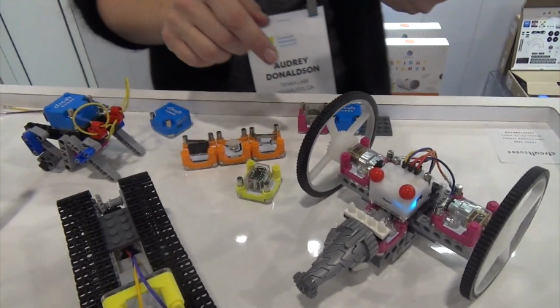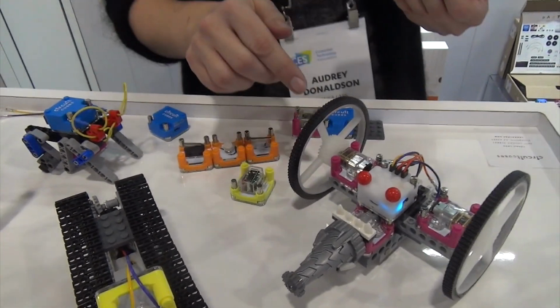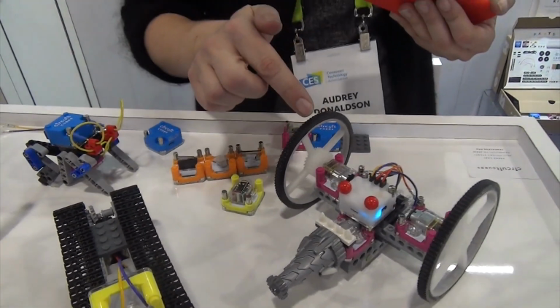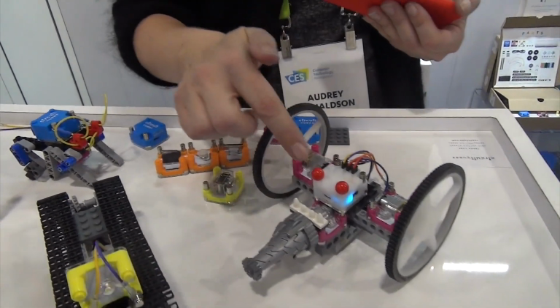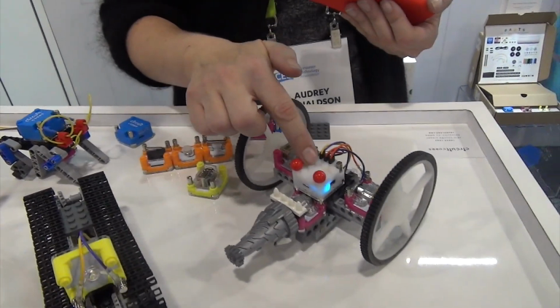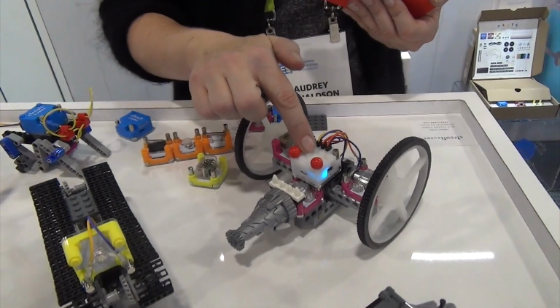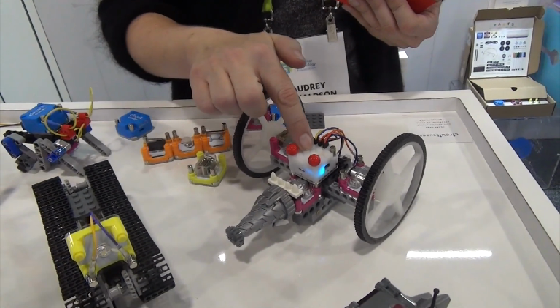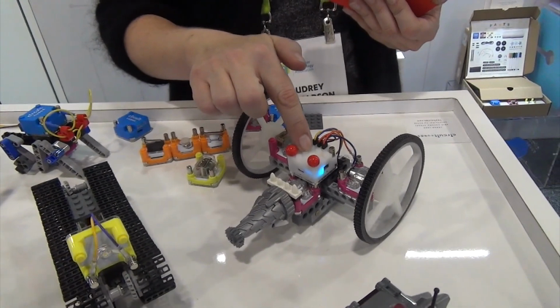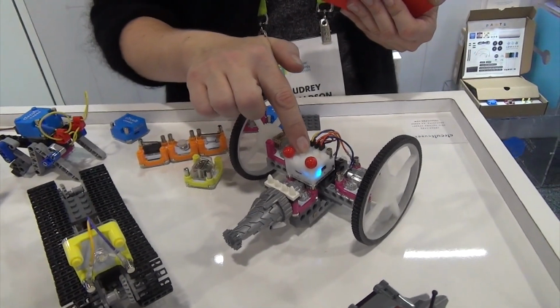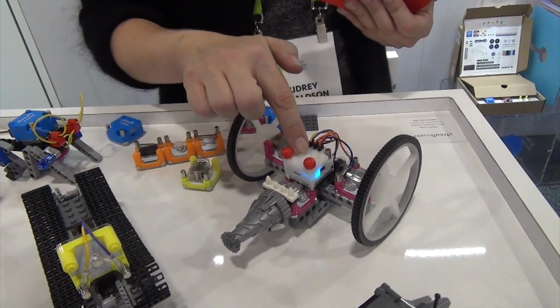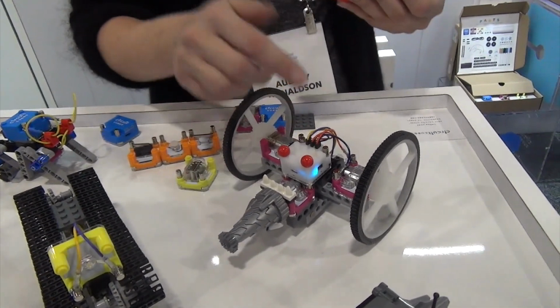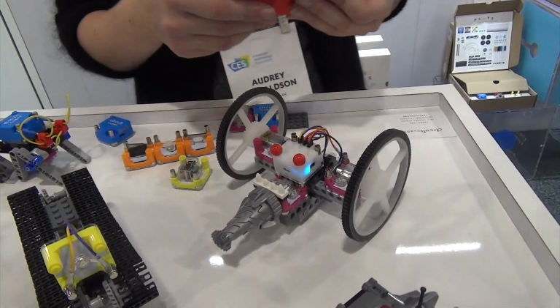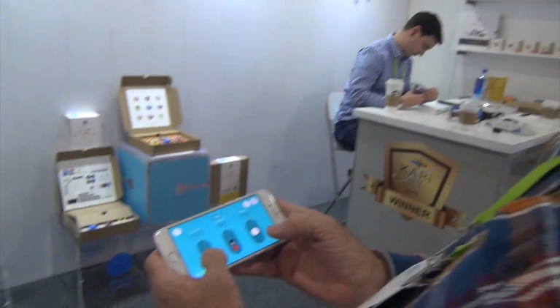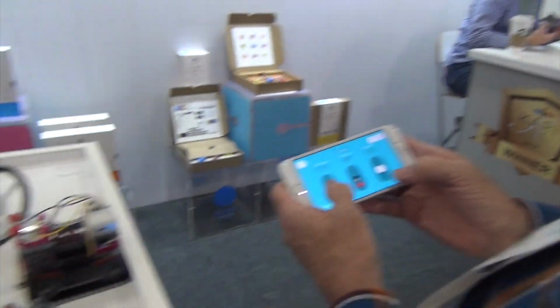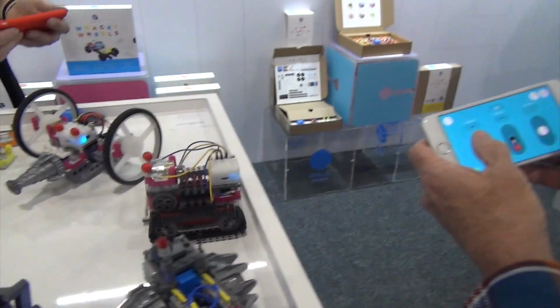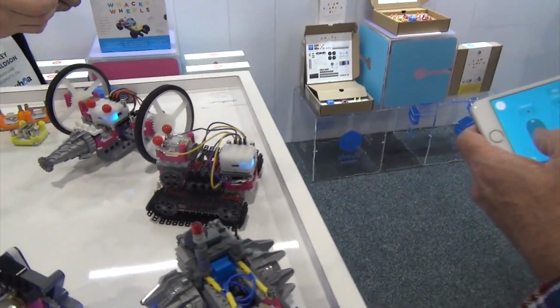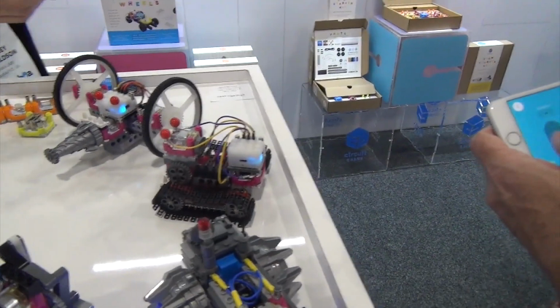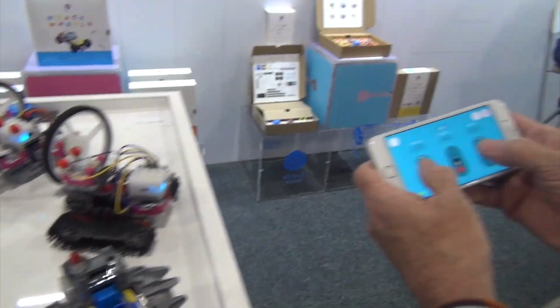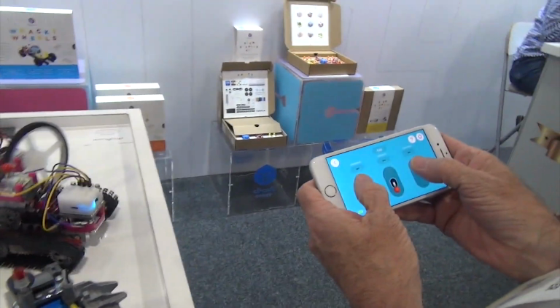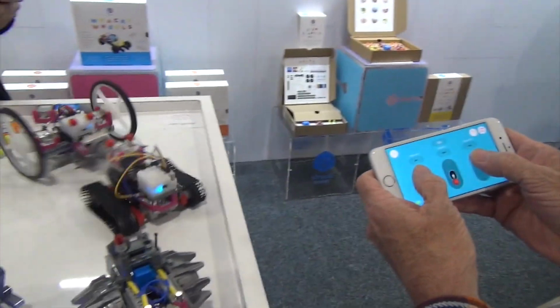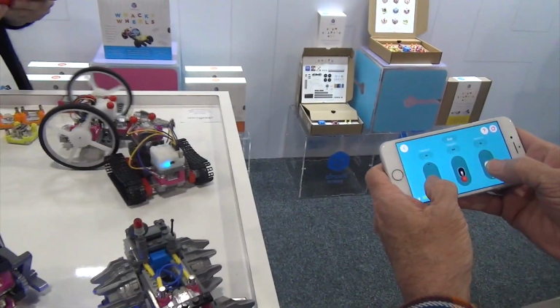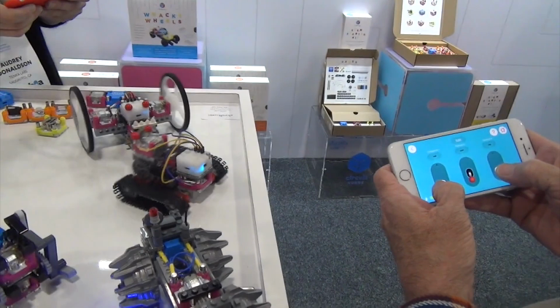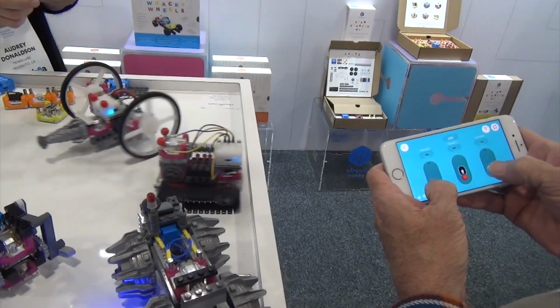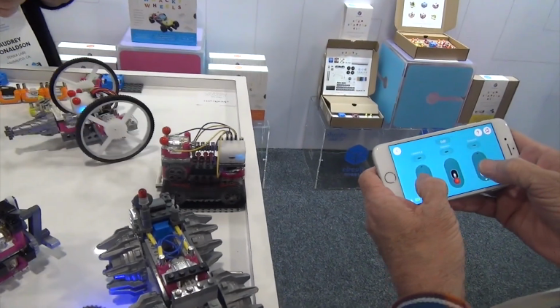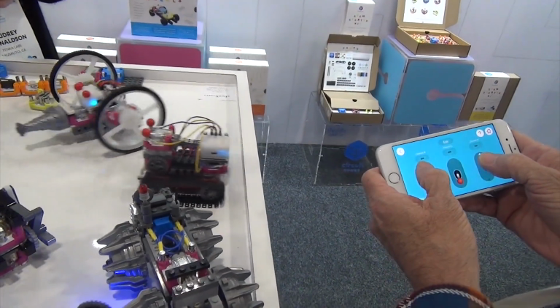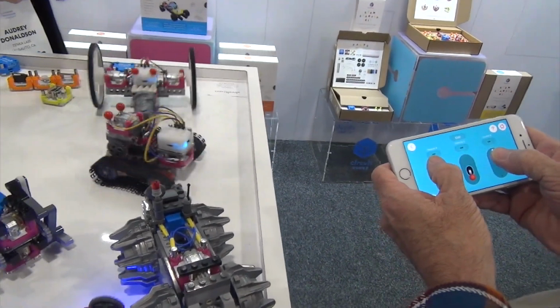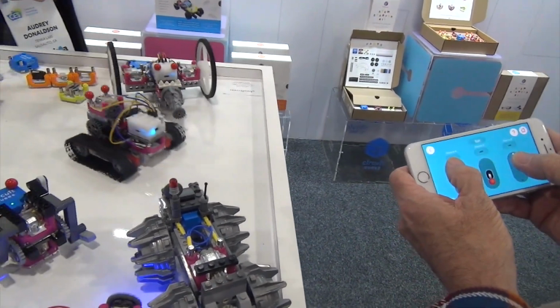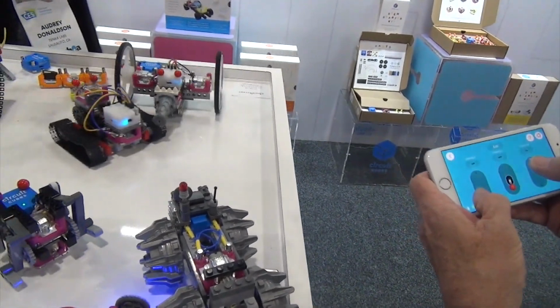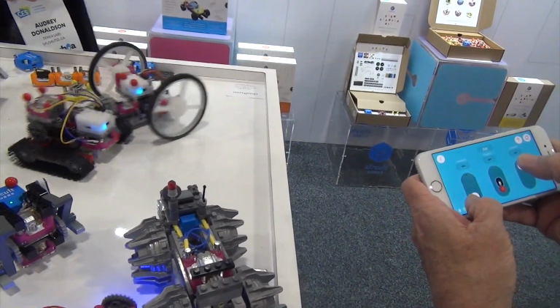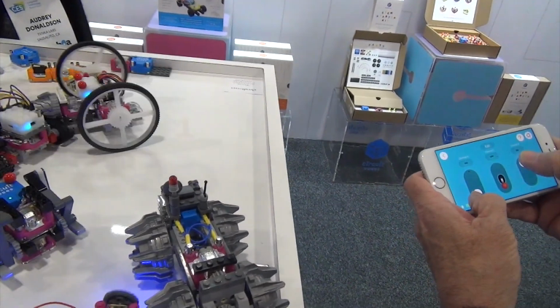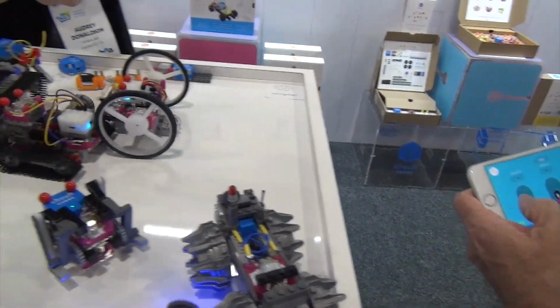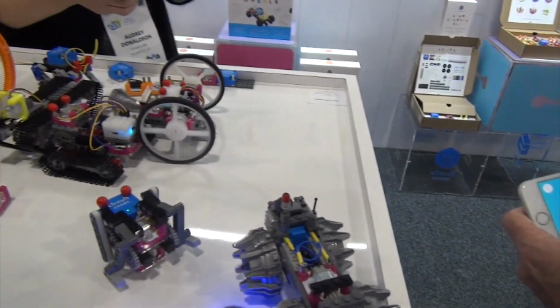The other exciting thing we've got is a Bluetooth-enabled battery cube. I'm turning my weapon on because I've got a free output.